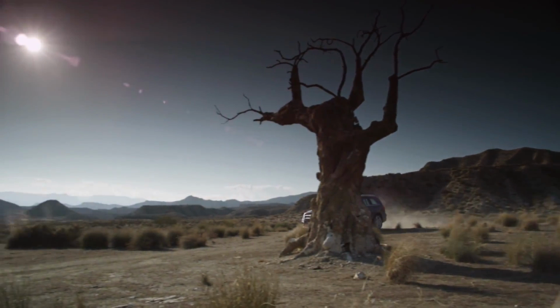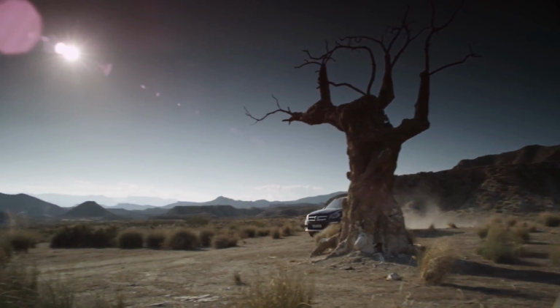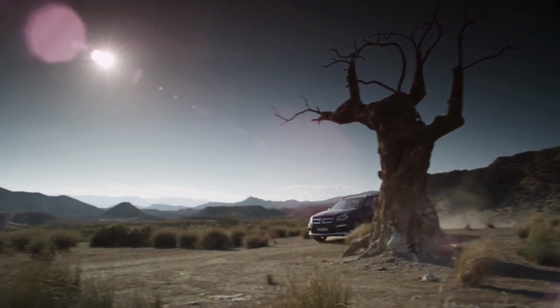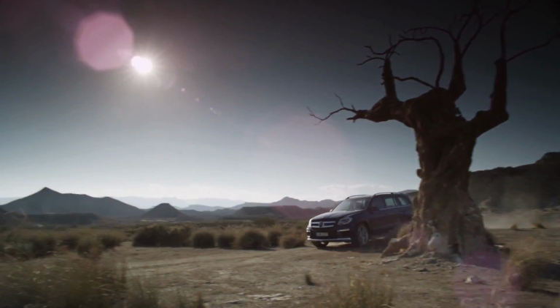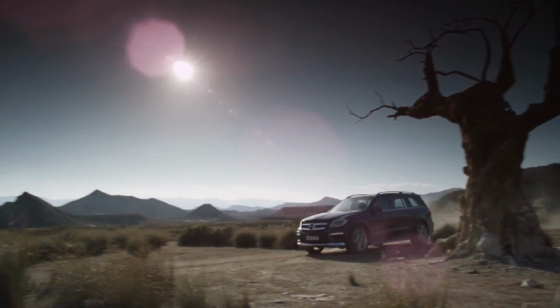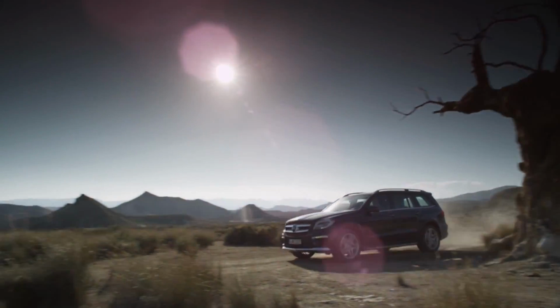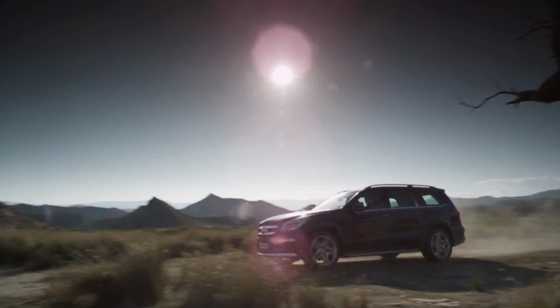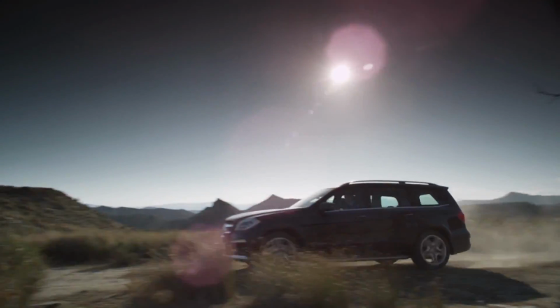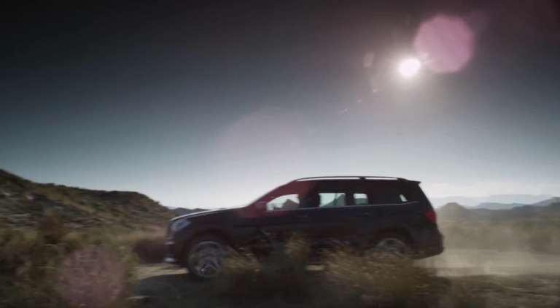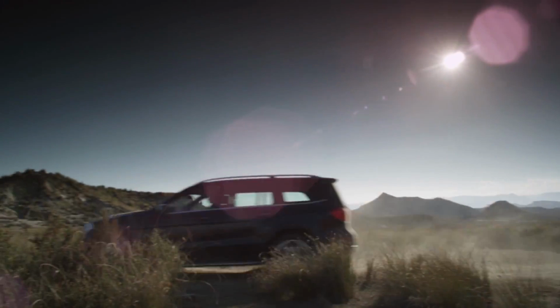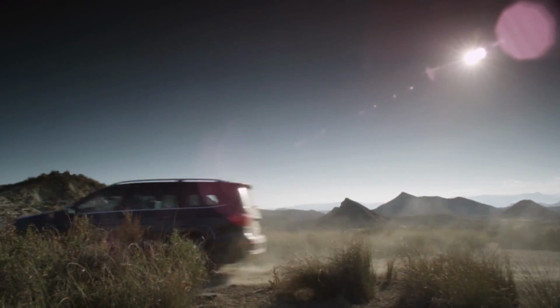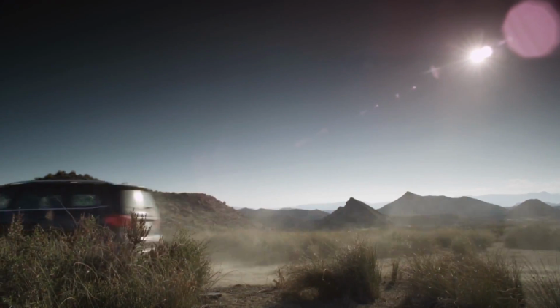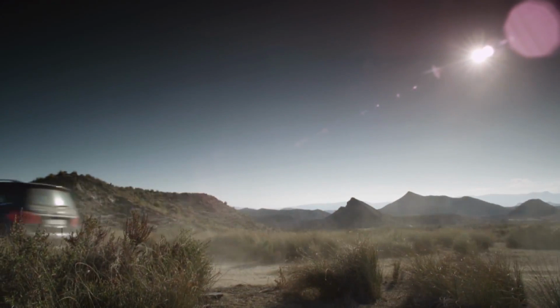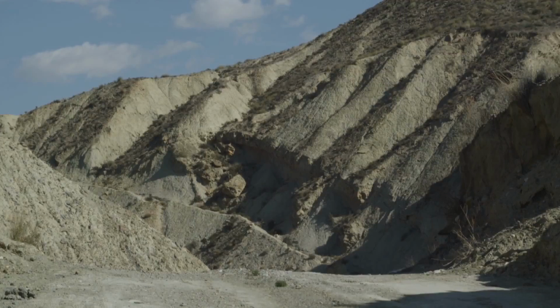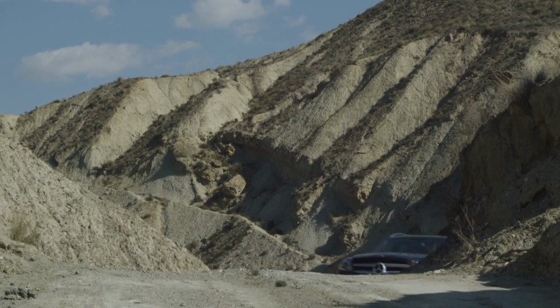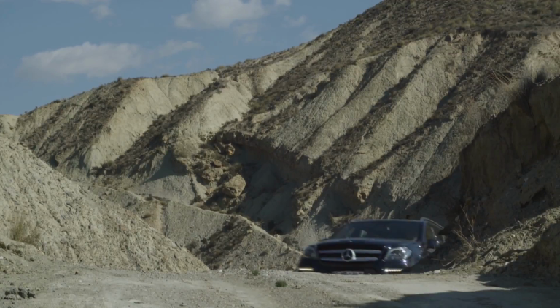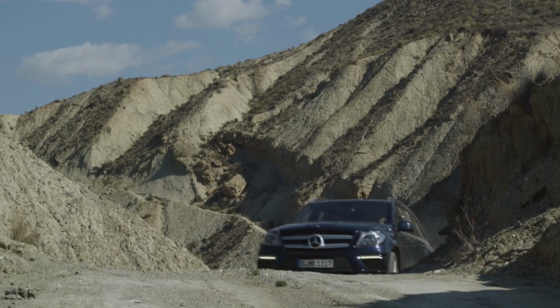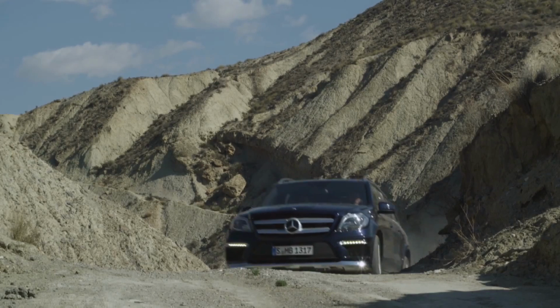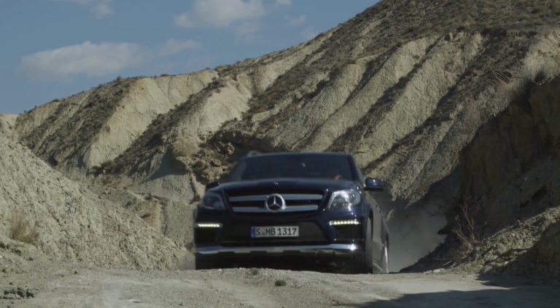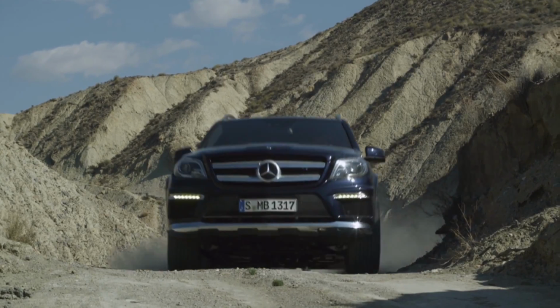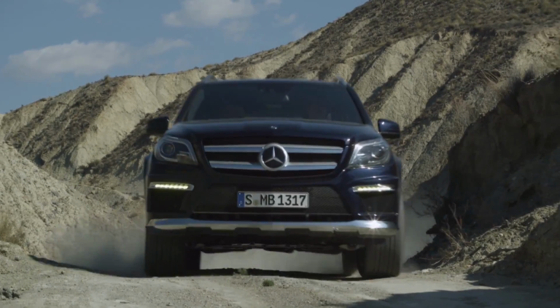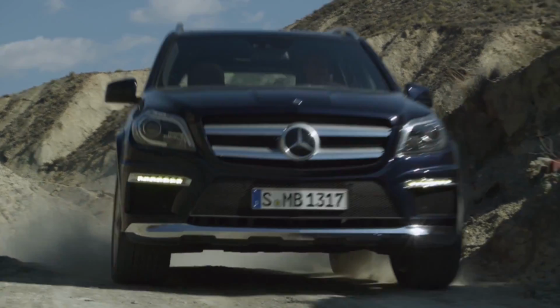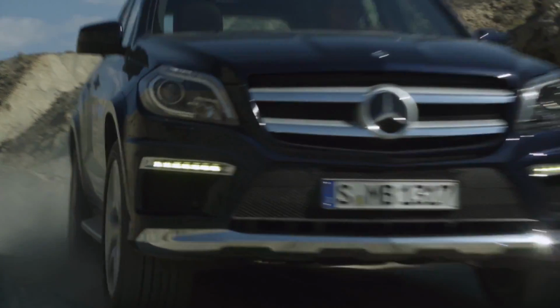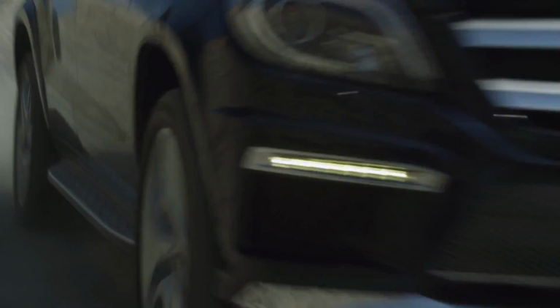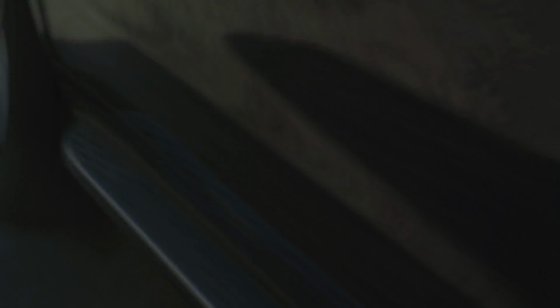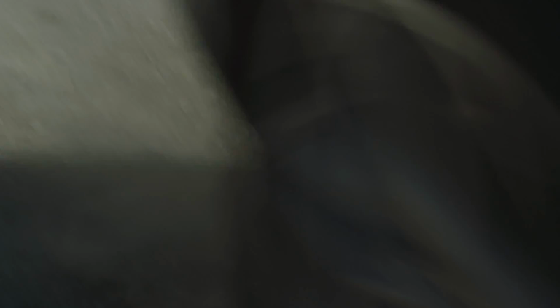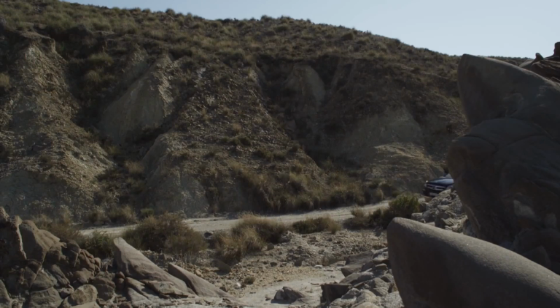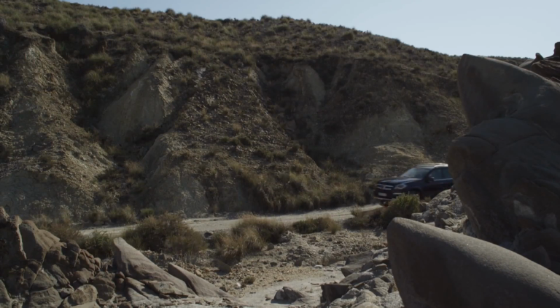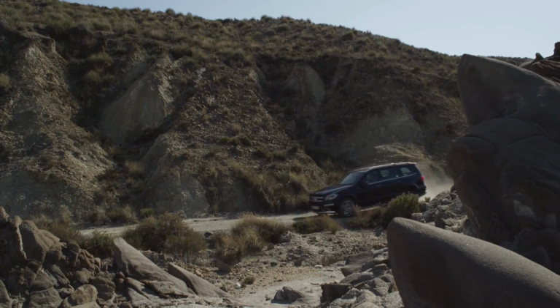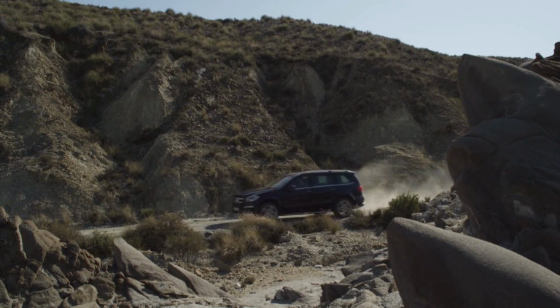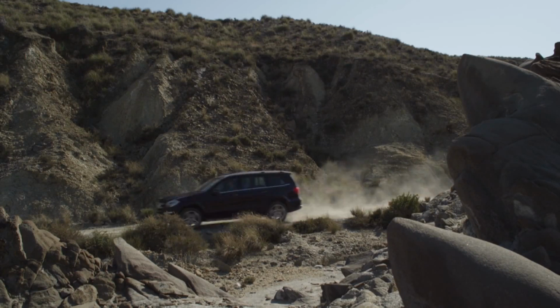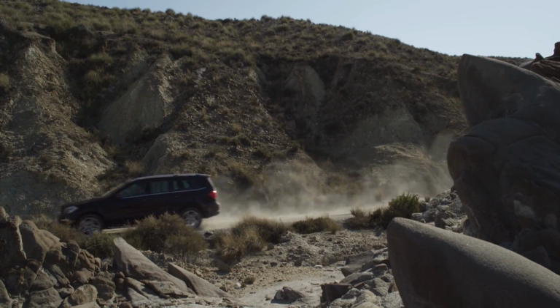Thanks to its standard, permanent 4Matic all-wheel drive and a special off-road driving program, the new GL is also perfectly suited for off-road terrain.